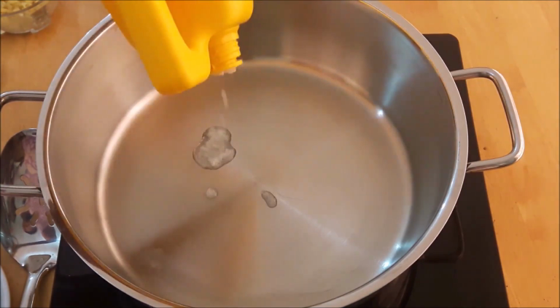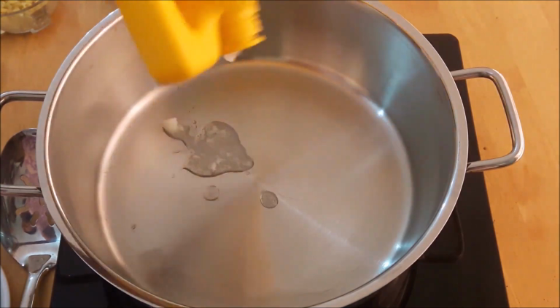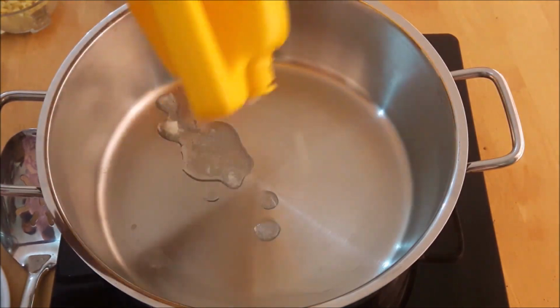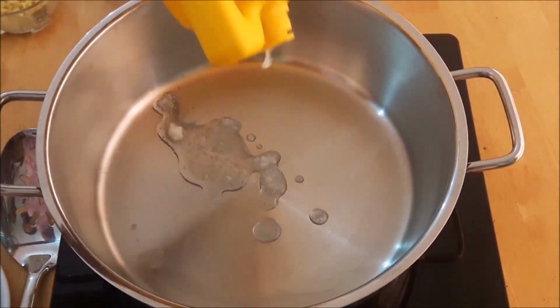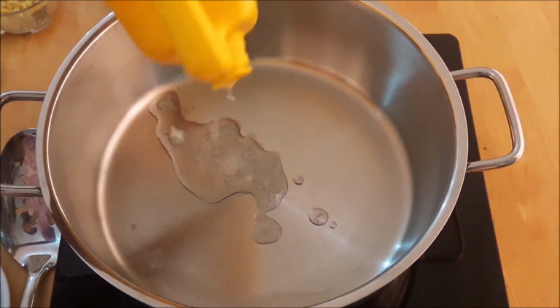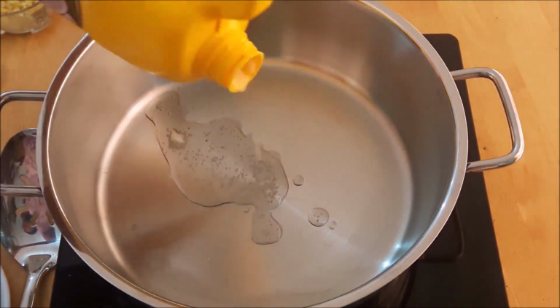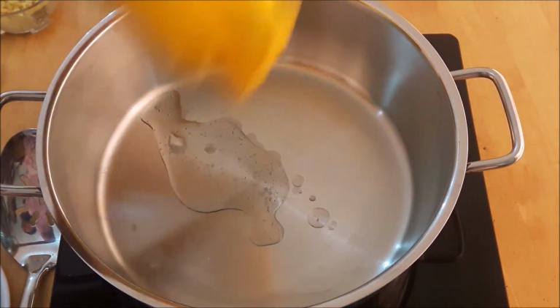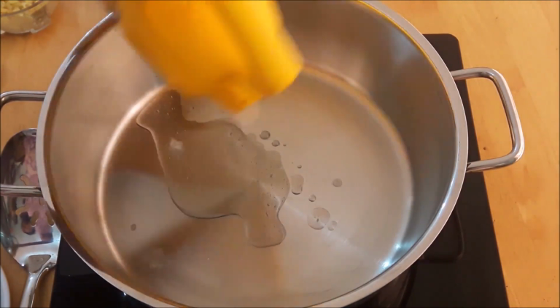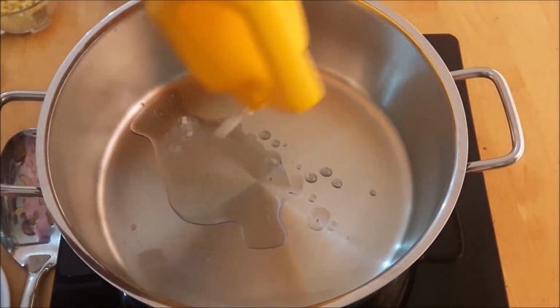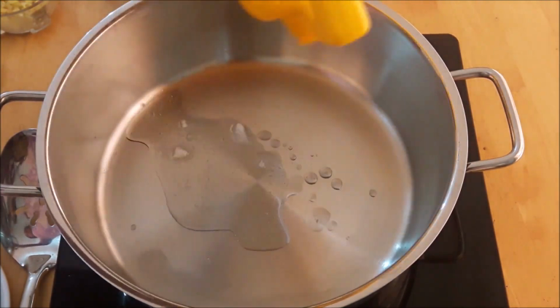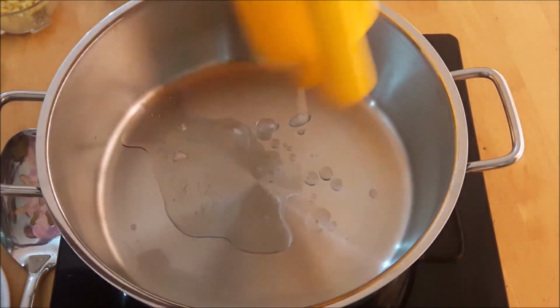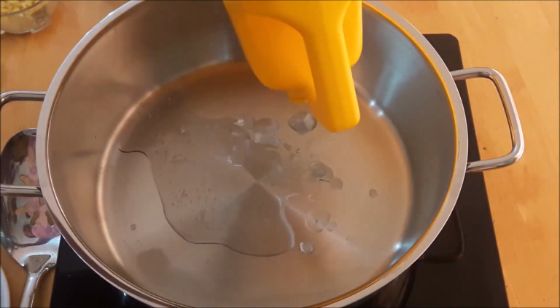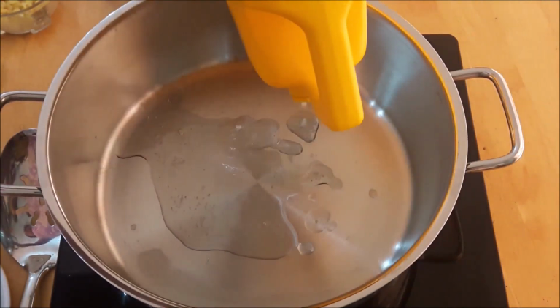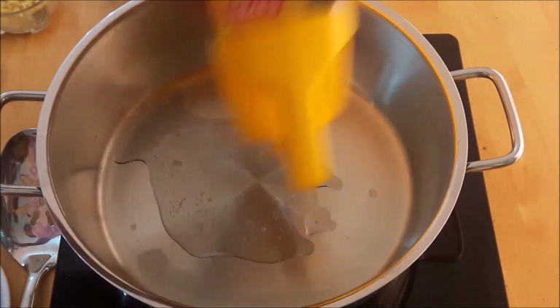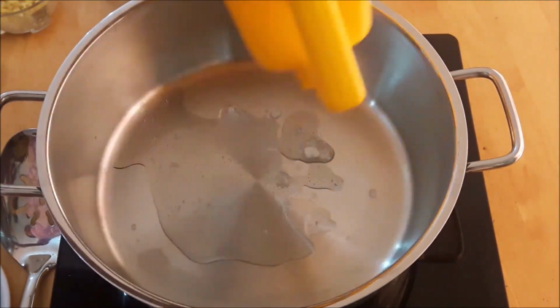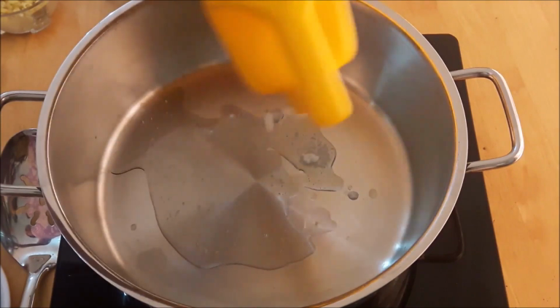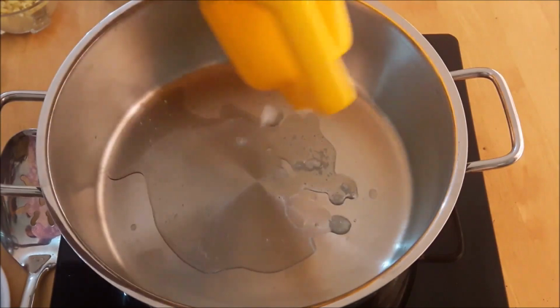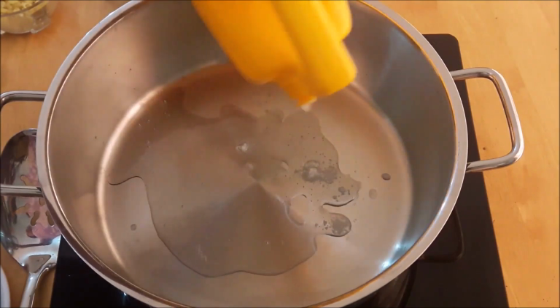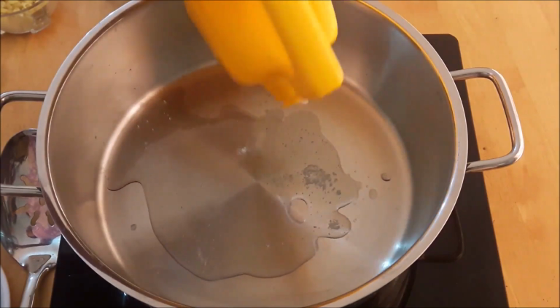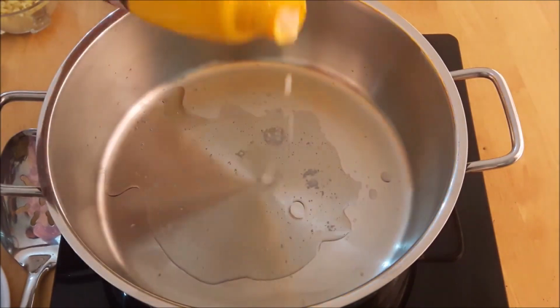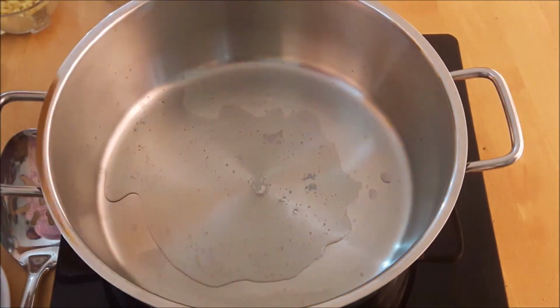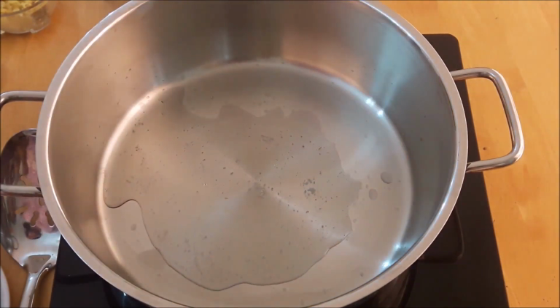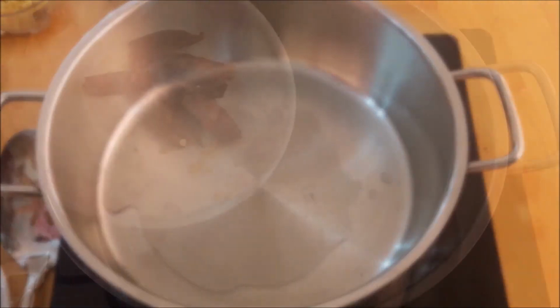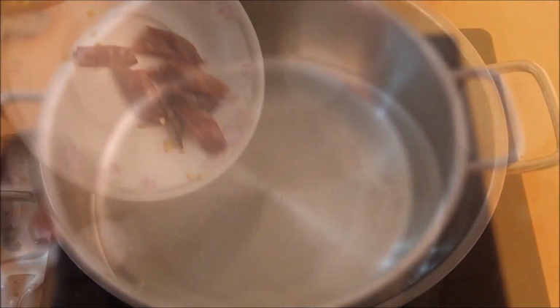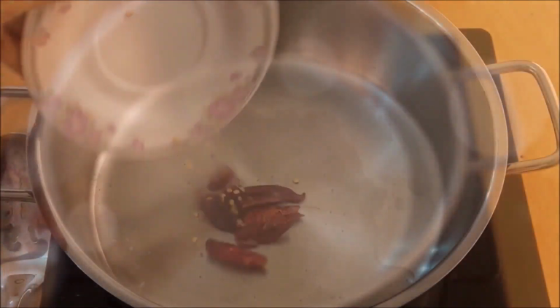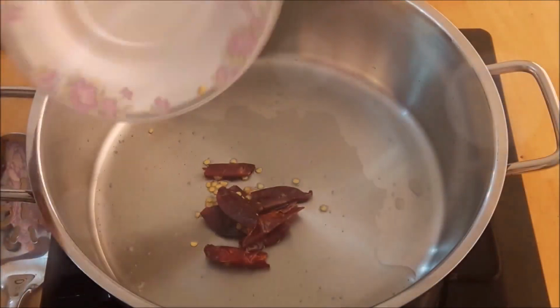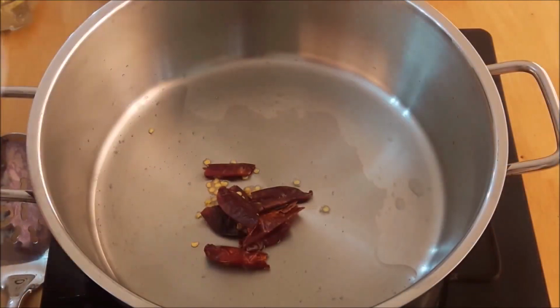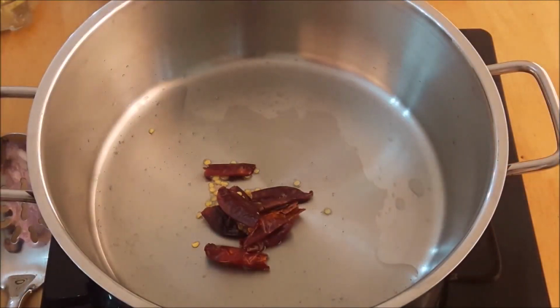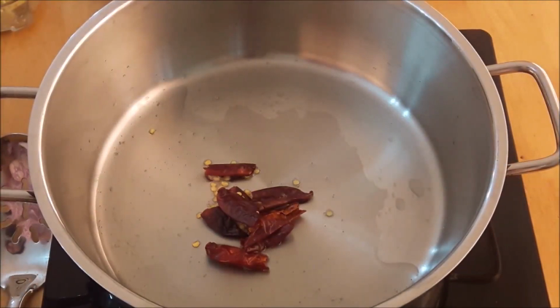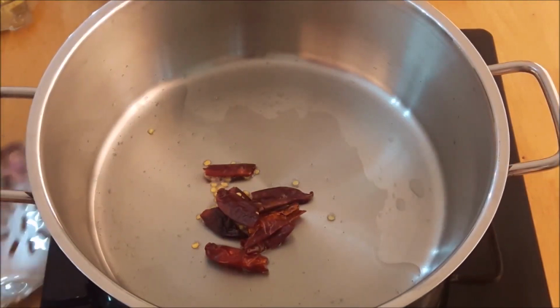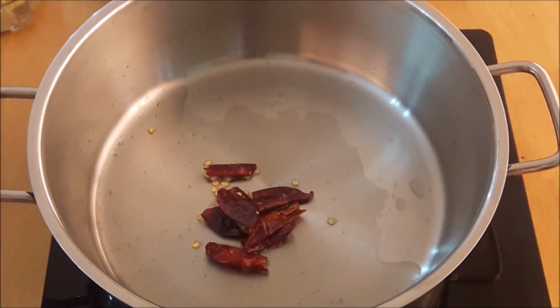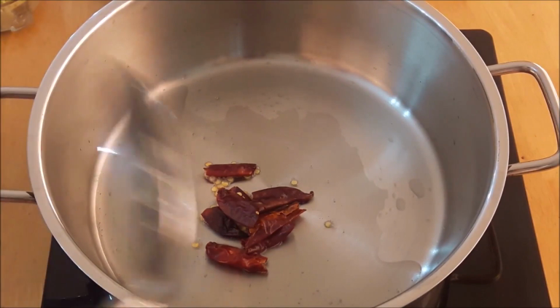I am going to add coconut oil — add 2 spoons. We will add 4 cups of water.